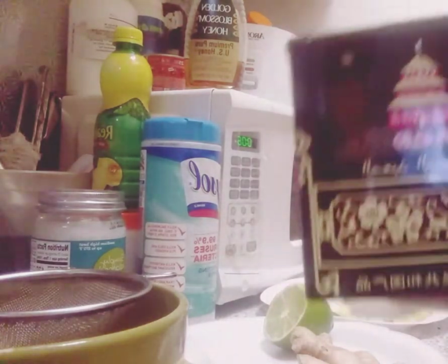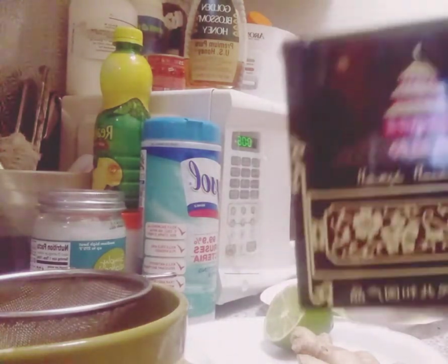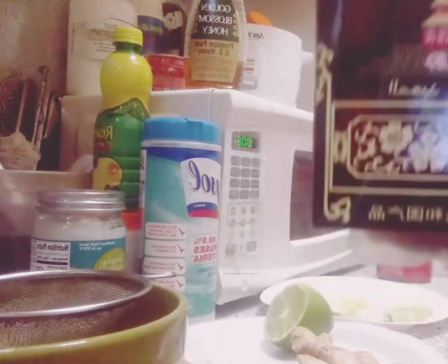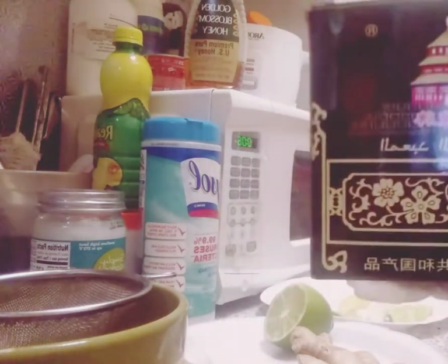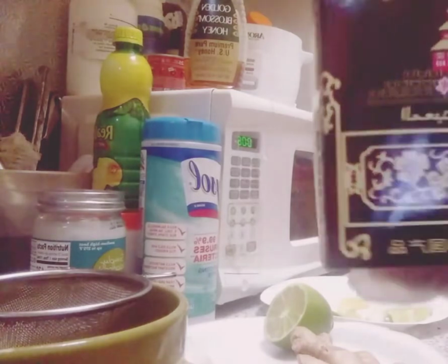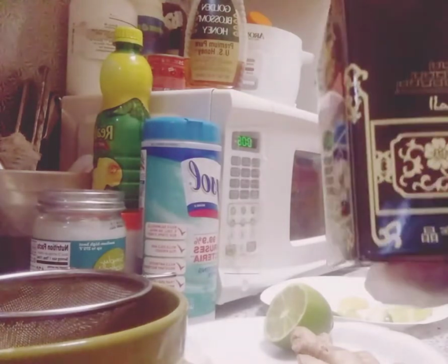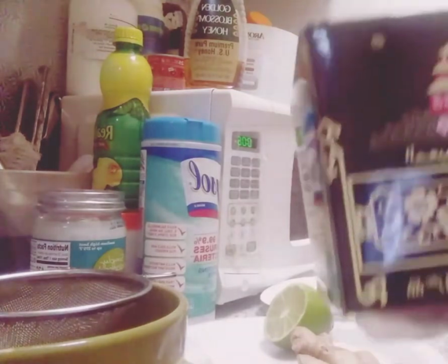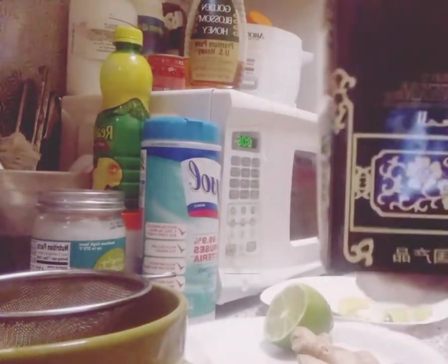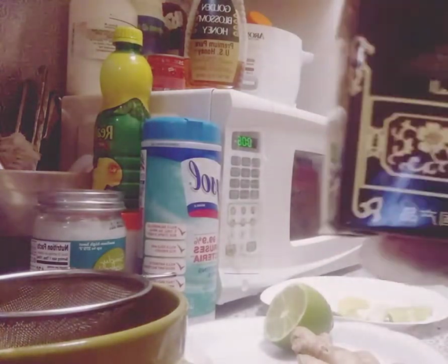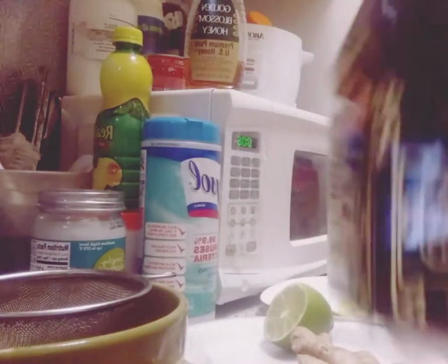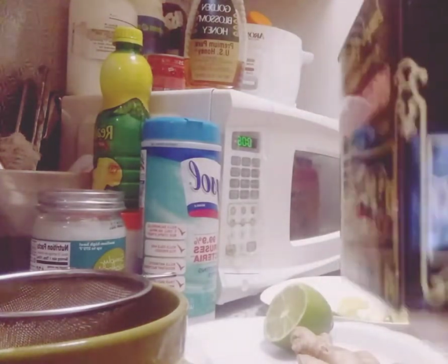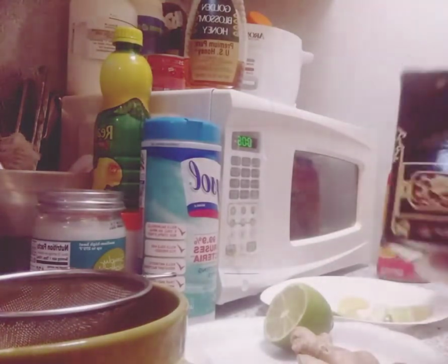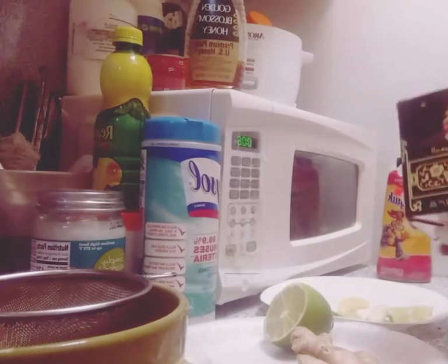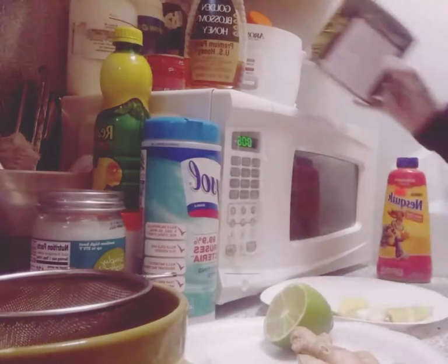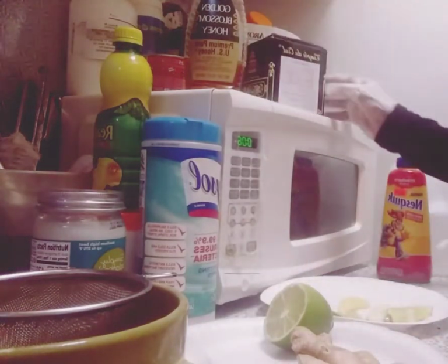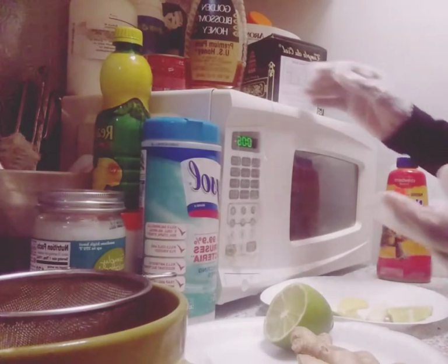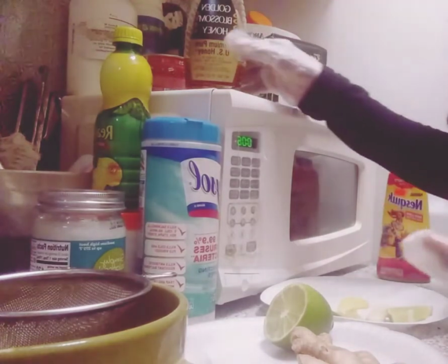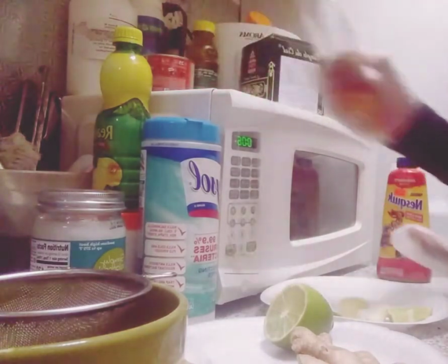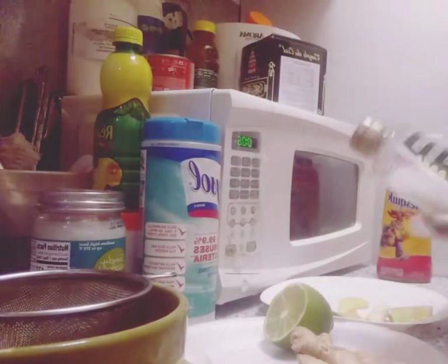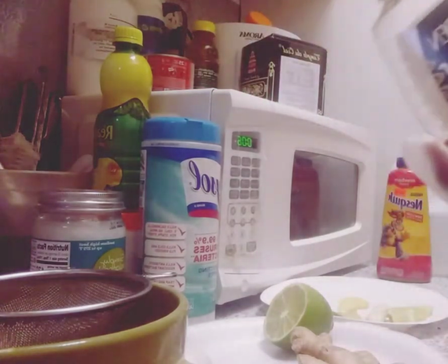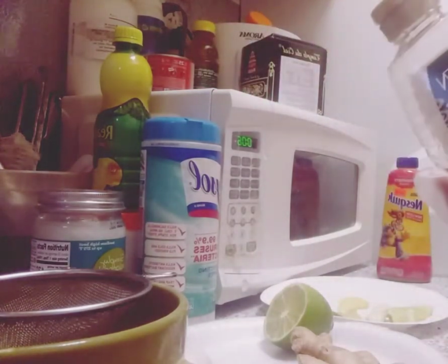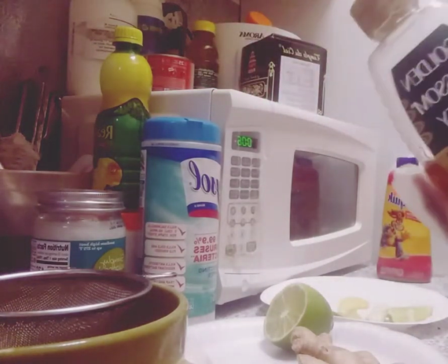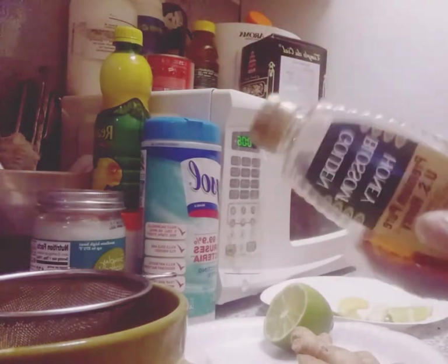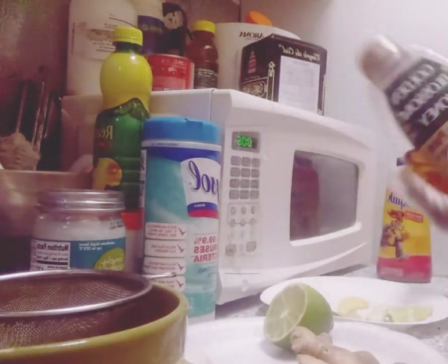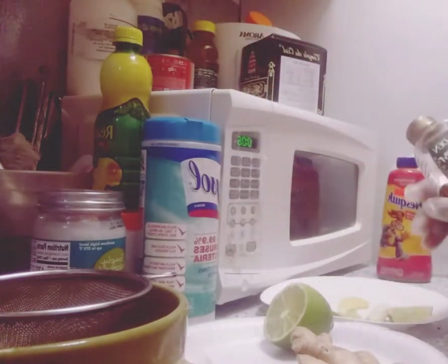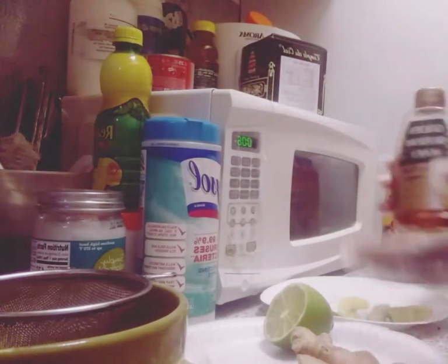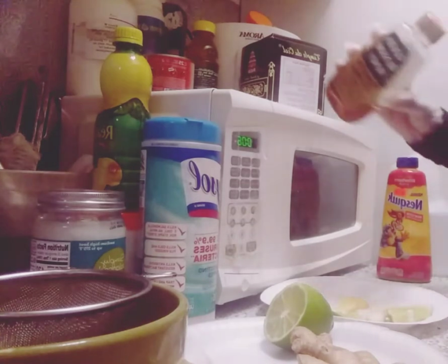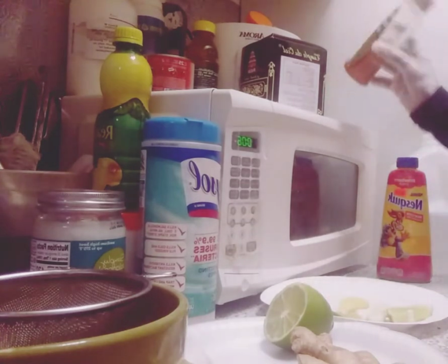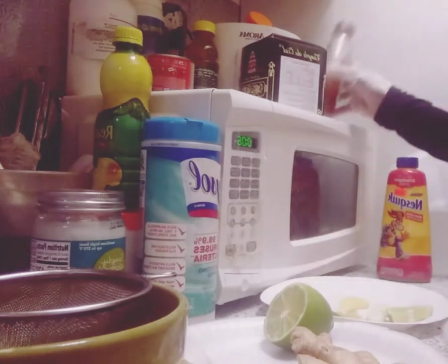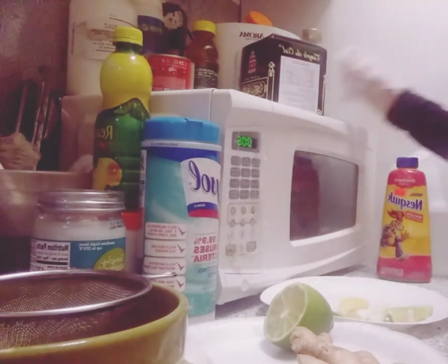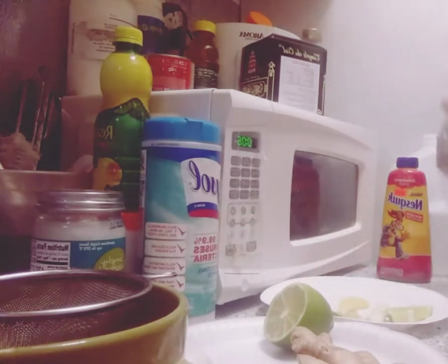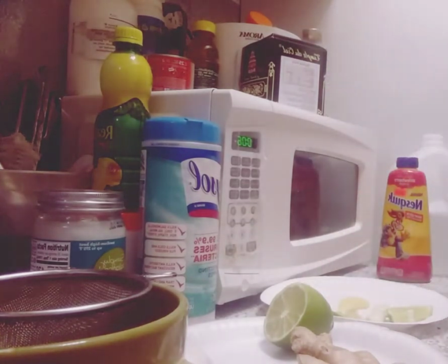It depends on the time of day you drink it. If you drink it early in the morning, it will help to control your appetite — it has a very powerful effect. Sometimes I usually put just a drop of honey, but today I'm not gonna put honey in it because I just got home and I need to just cleanse my body.